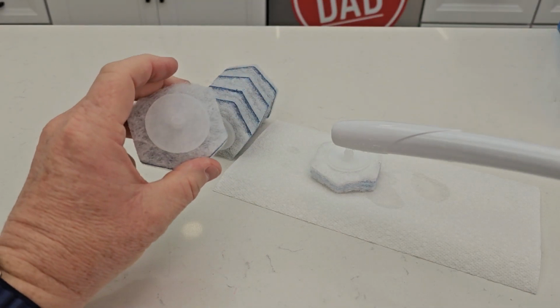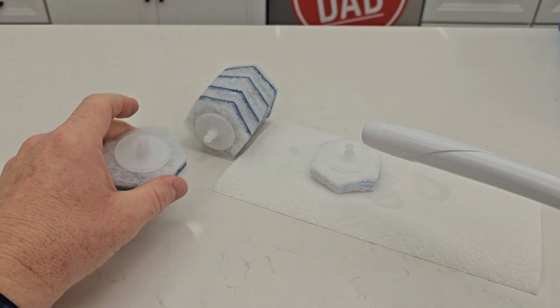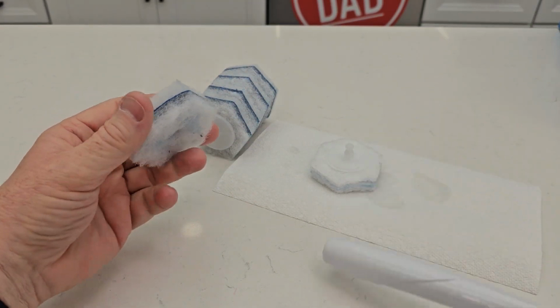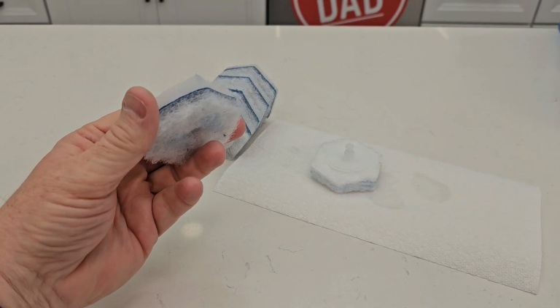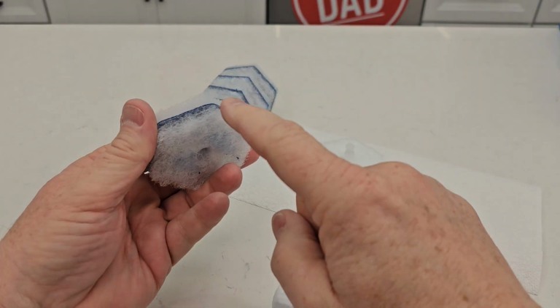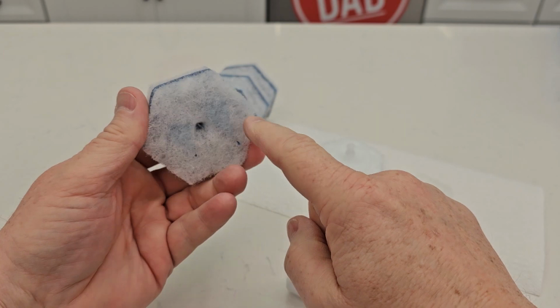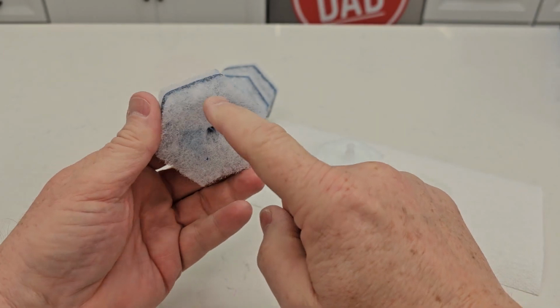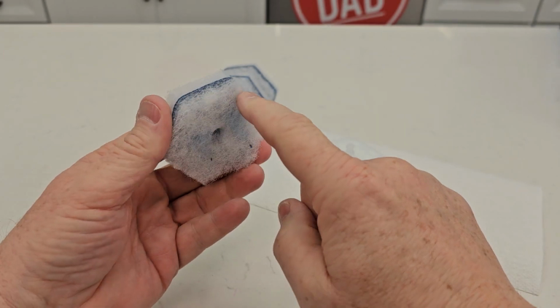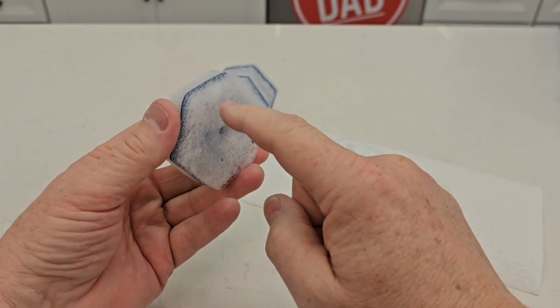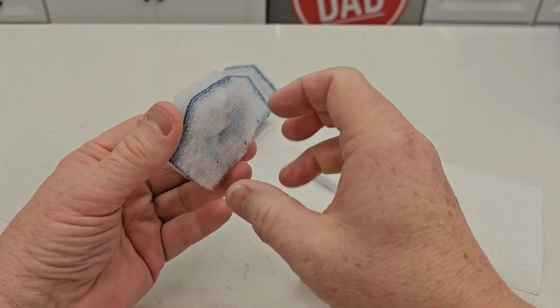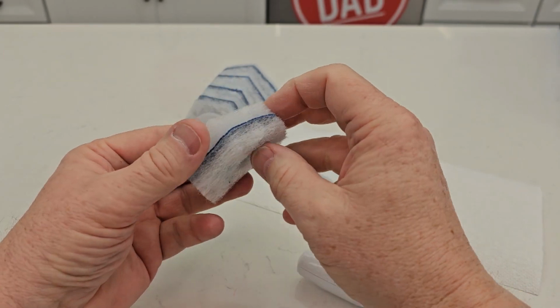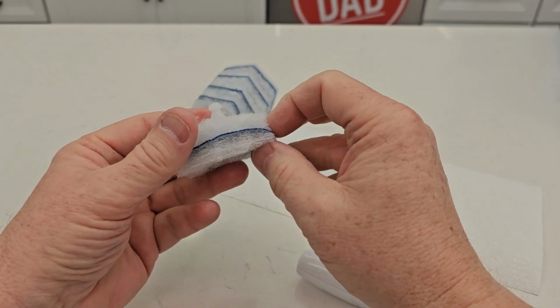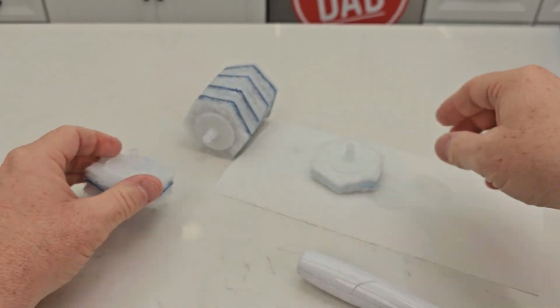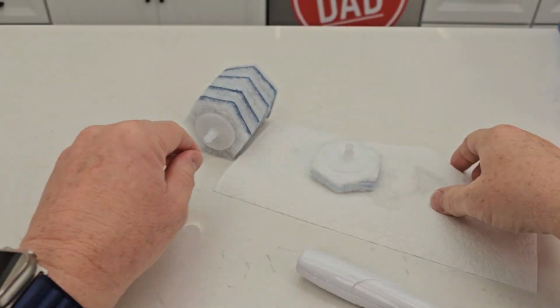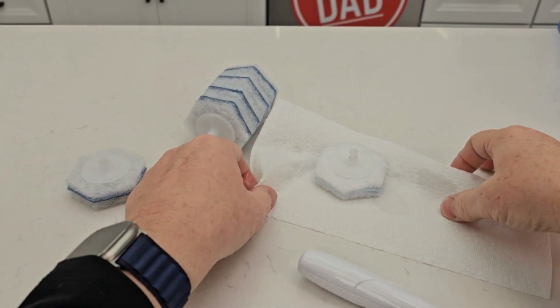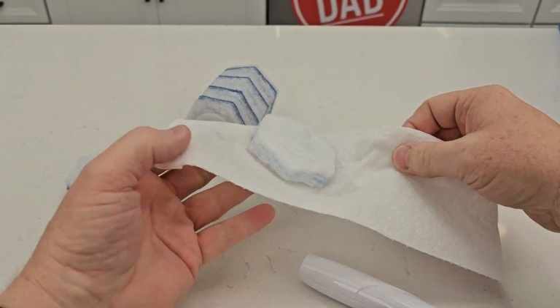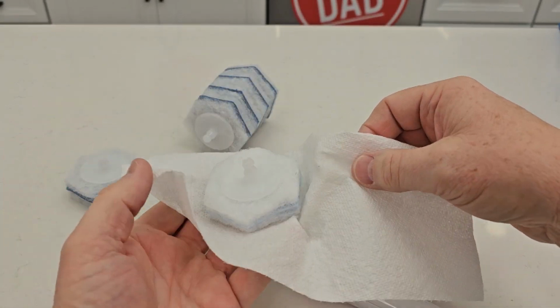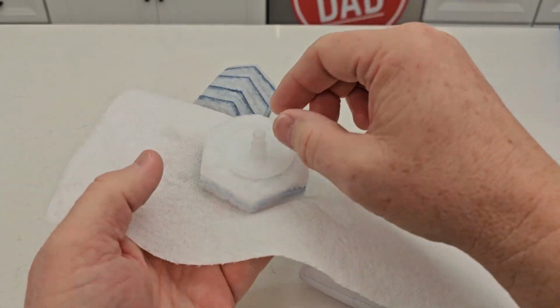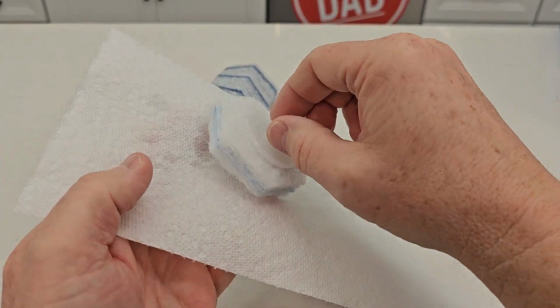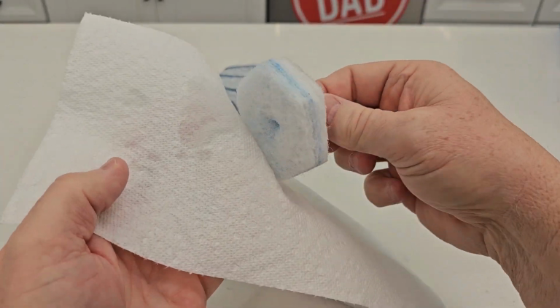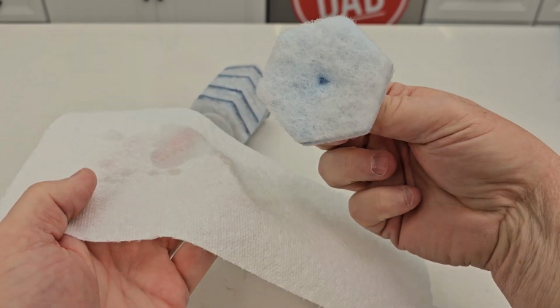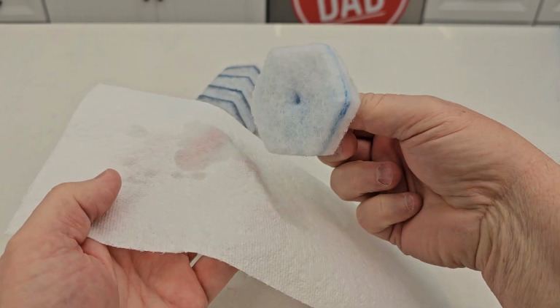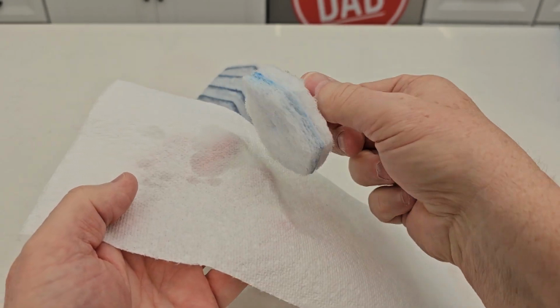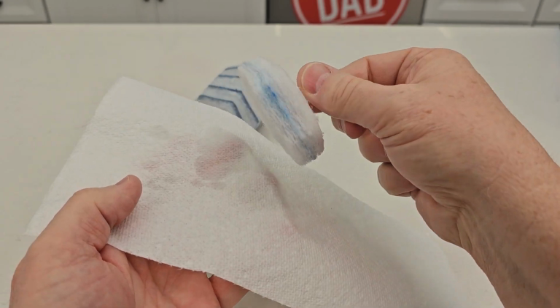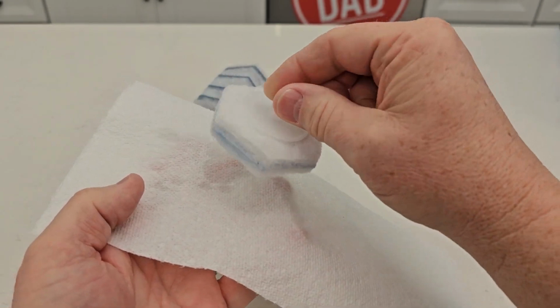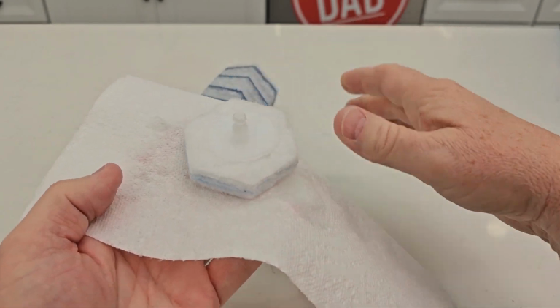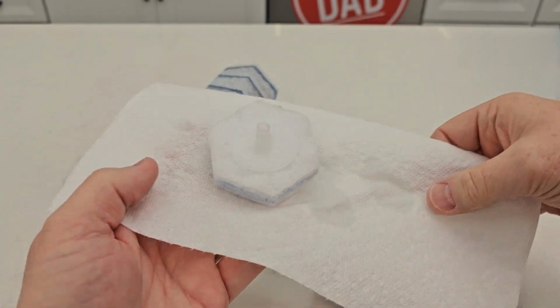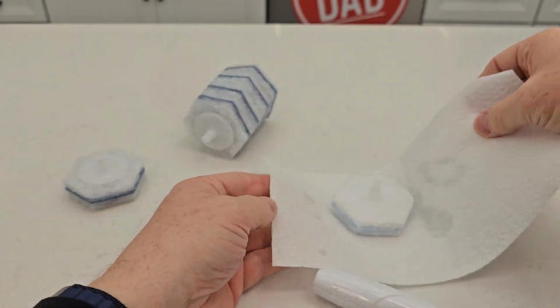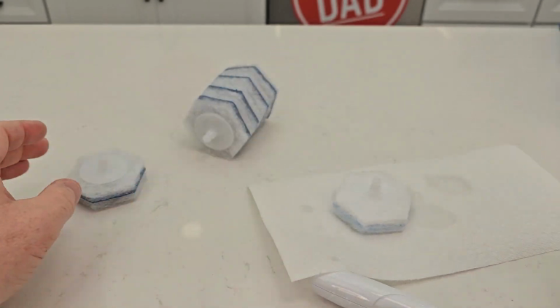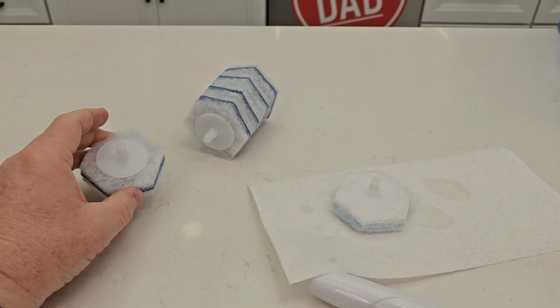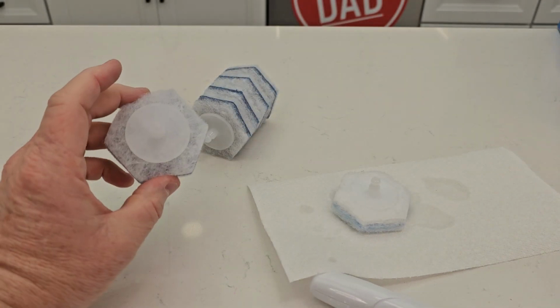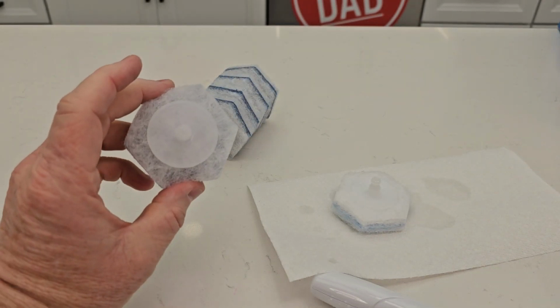Here's what they look like. When you get these wet, there's all kinds of chemicals in here that get activated. Here's one that's actually been used — you can see it does a really good job. Let's go see how it does cleaning.